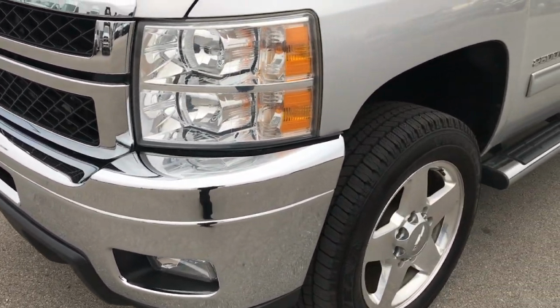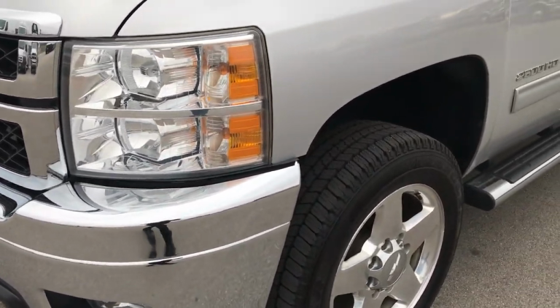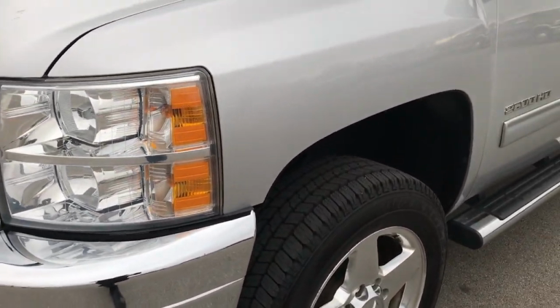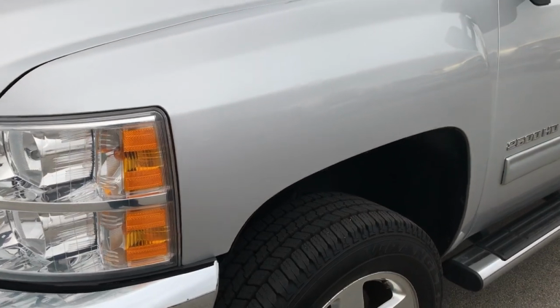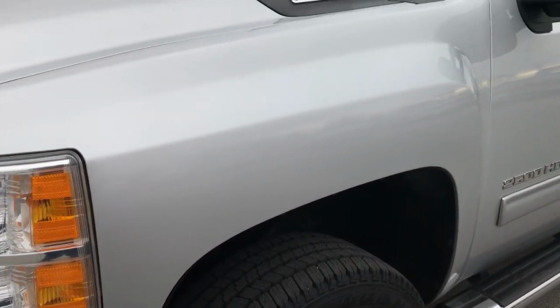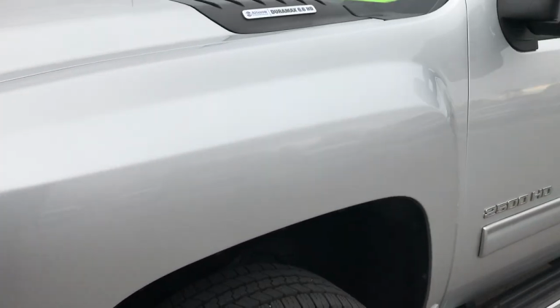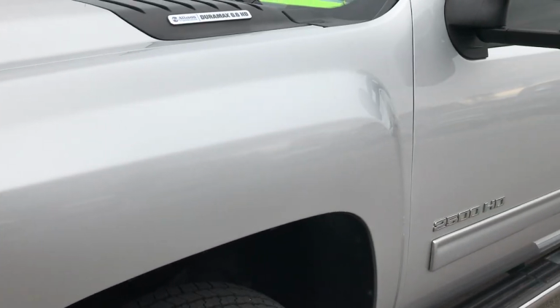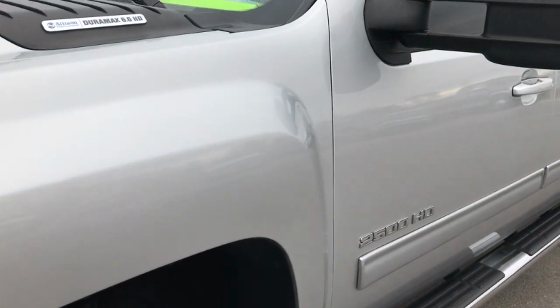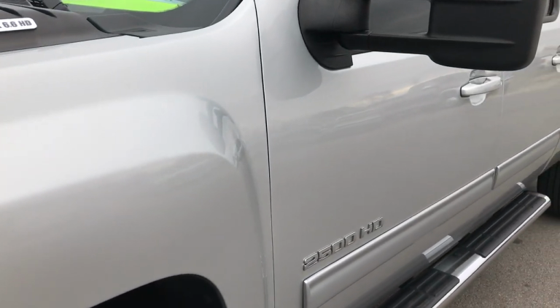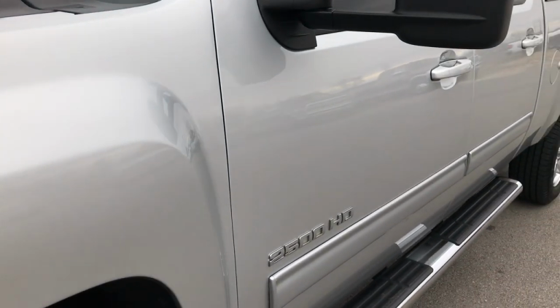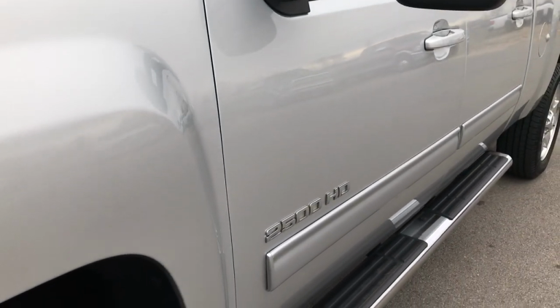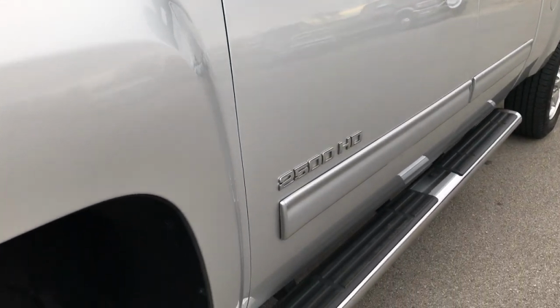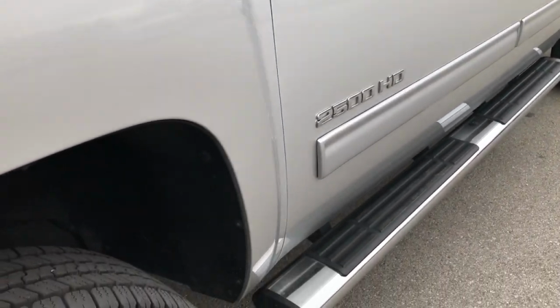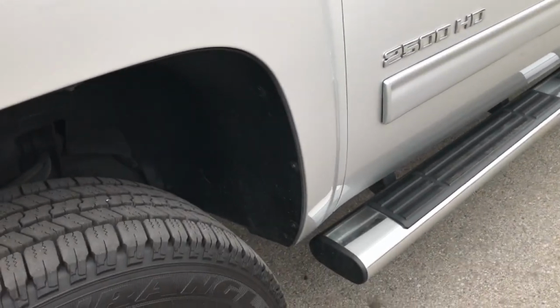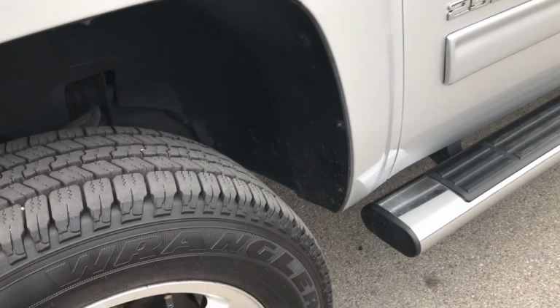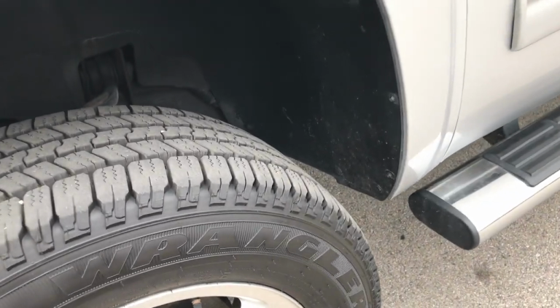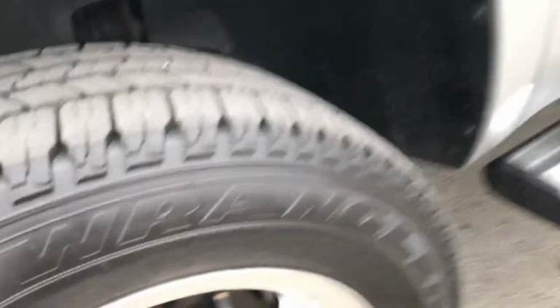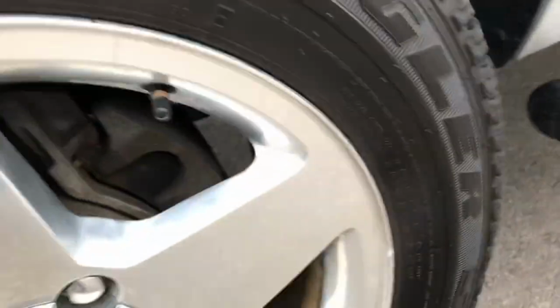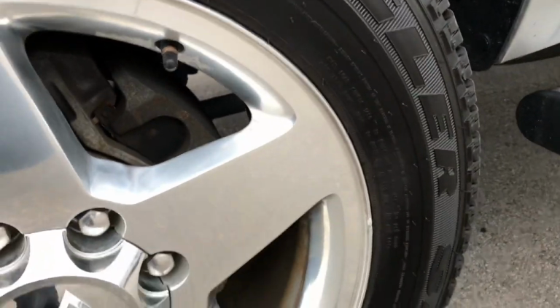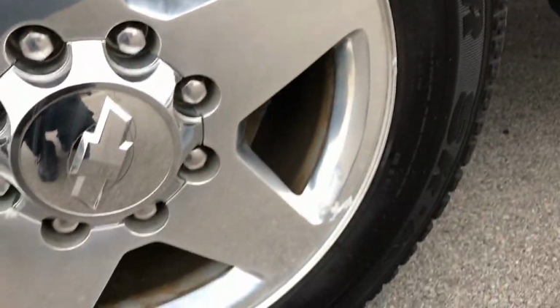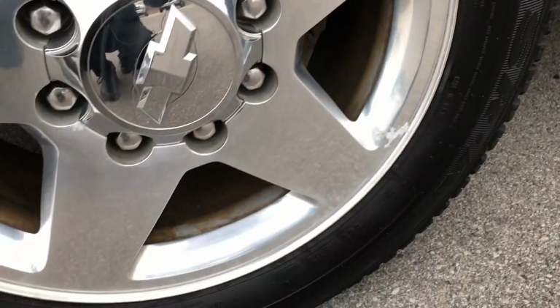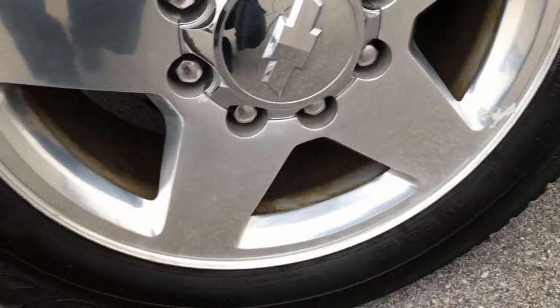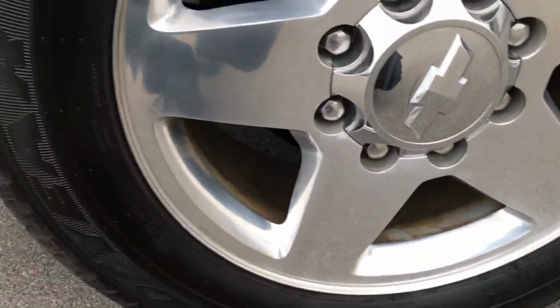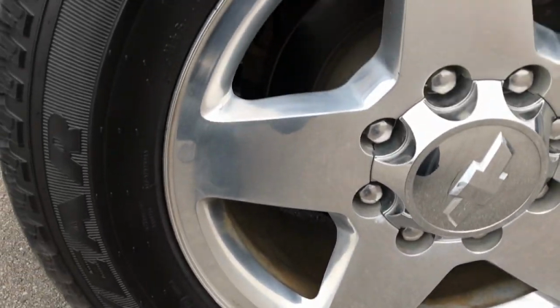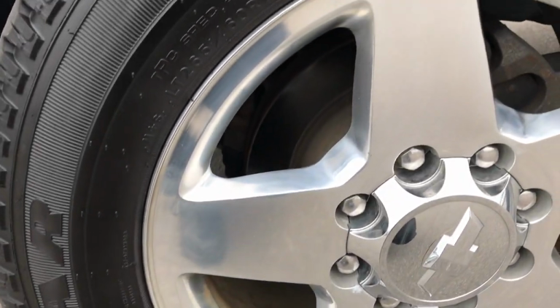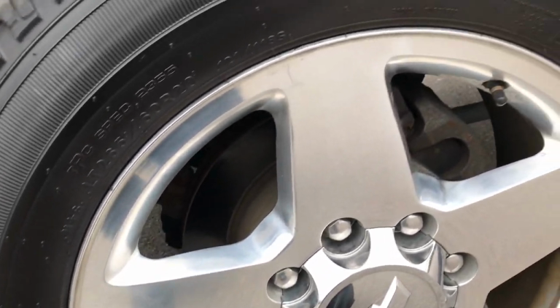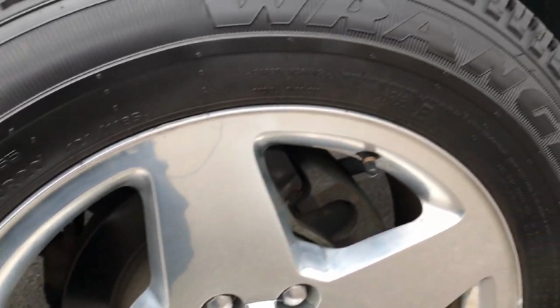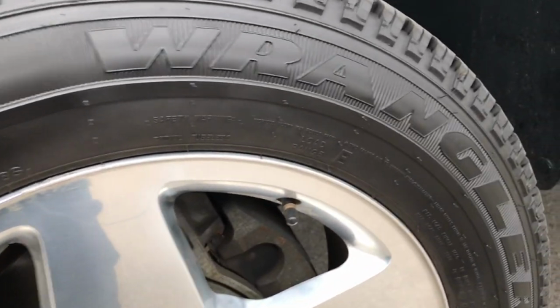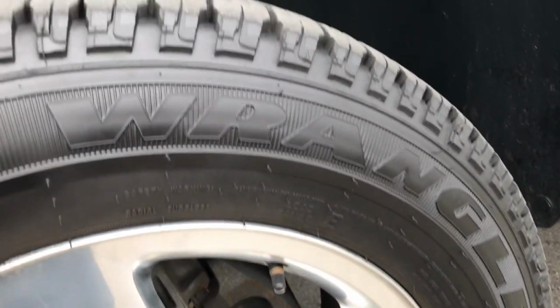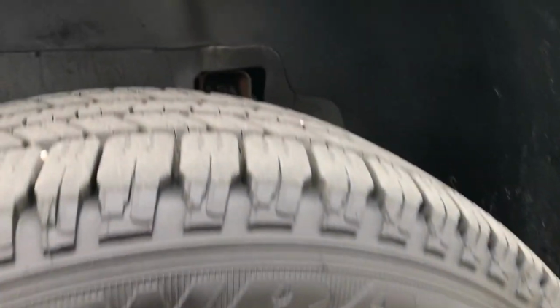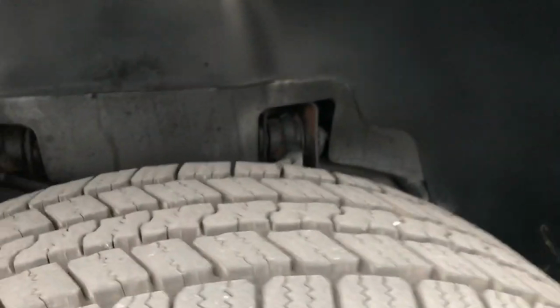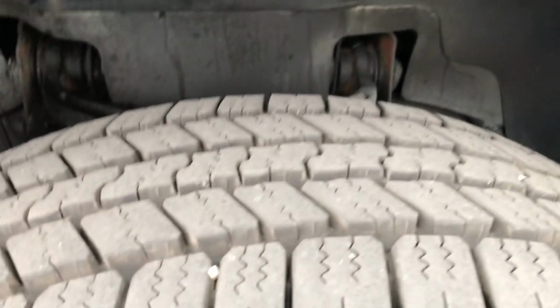From this HD video you'll be able to tell that this truck is extremely clean all the way around, inside and out. Comes with the factory 20 inch polished aluminum rims — I didn't see any scuffs on them.